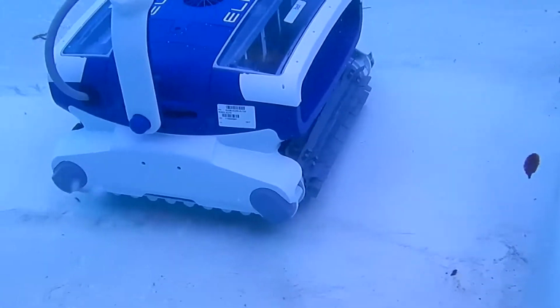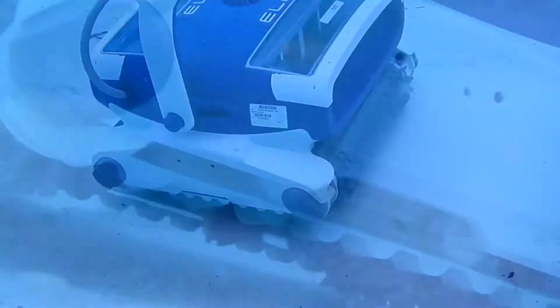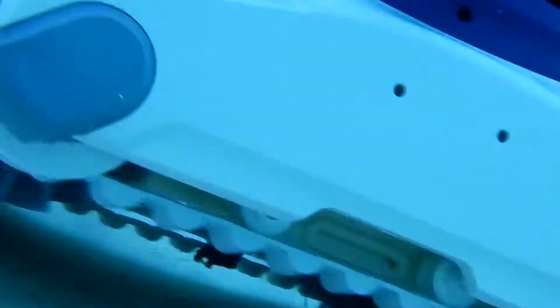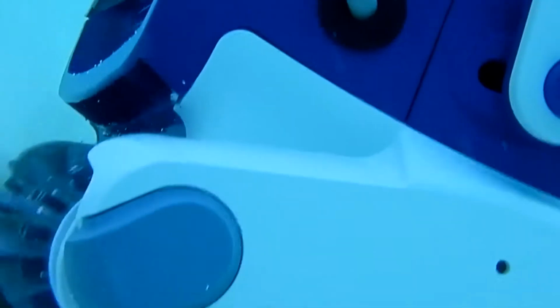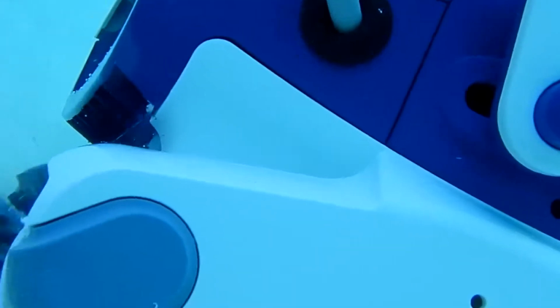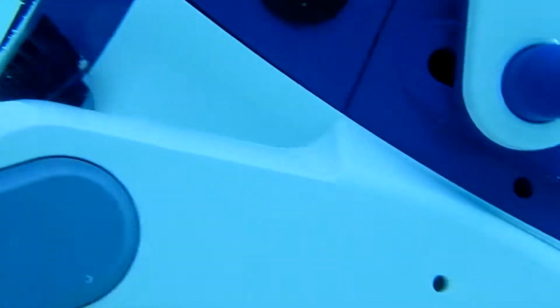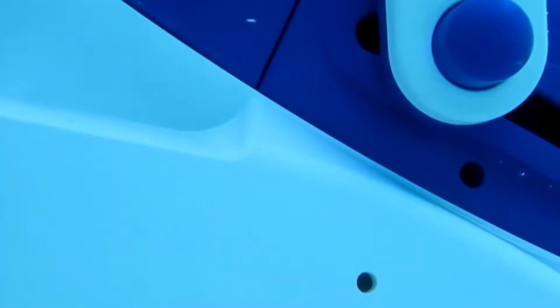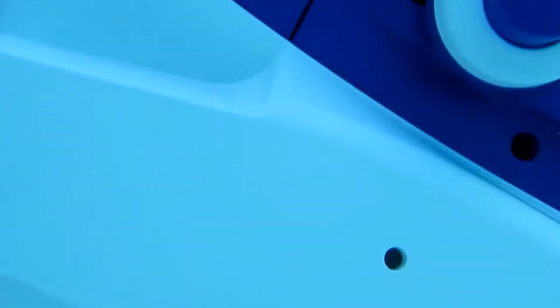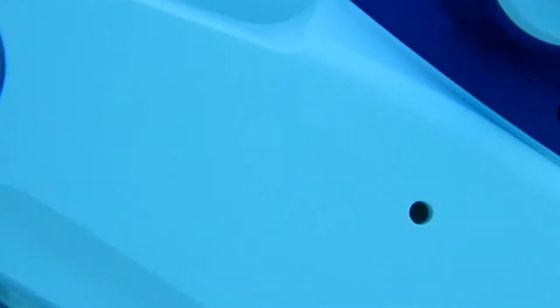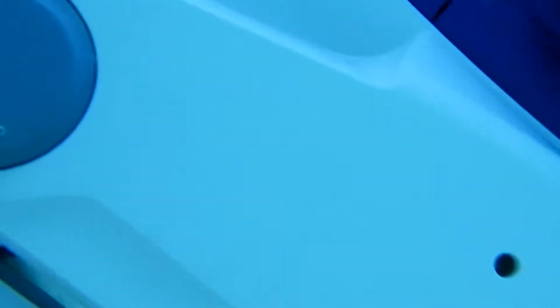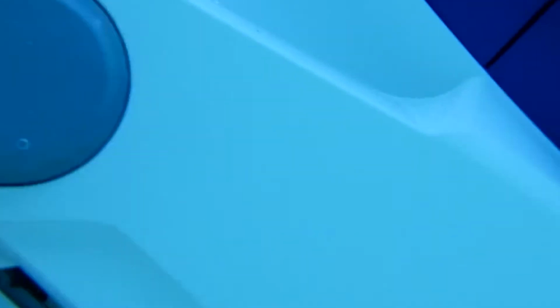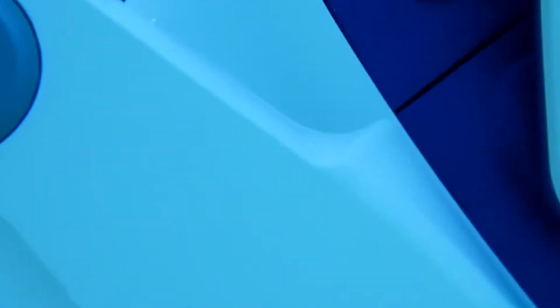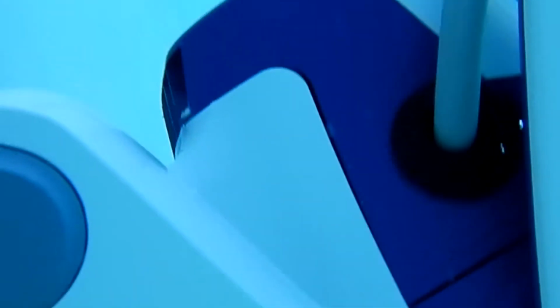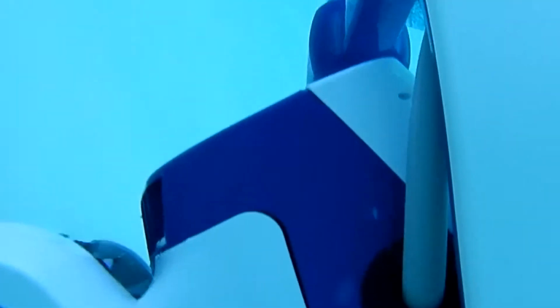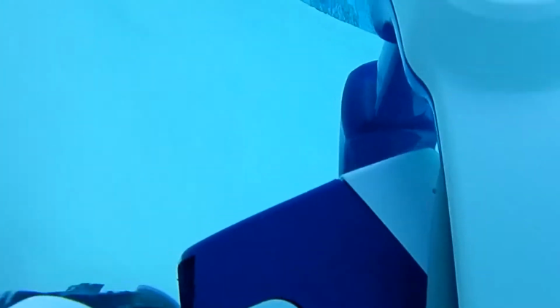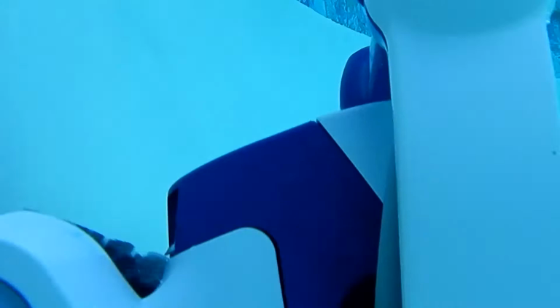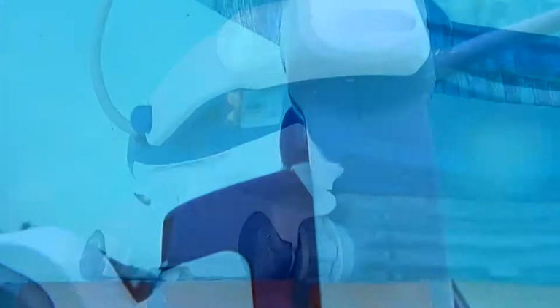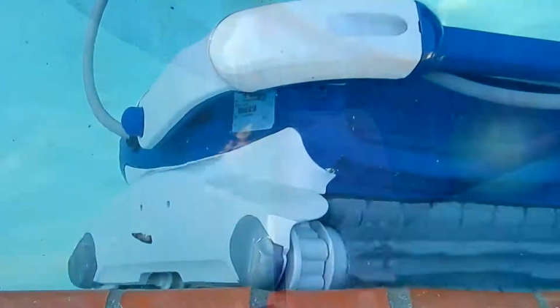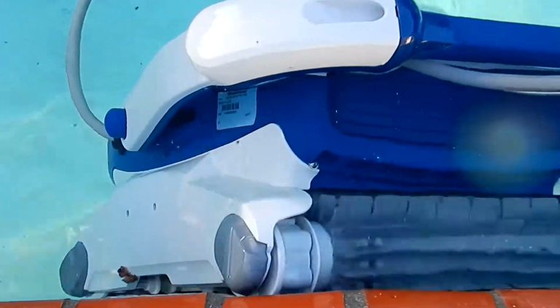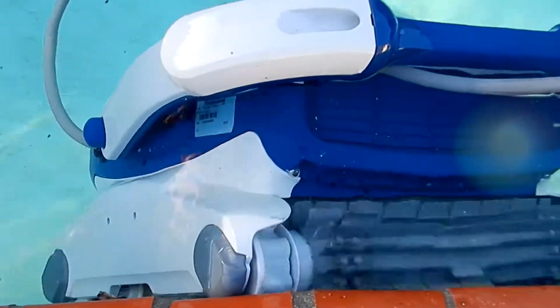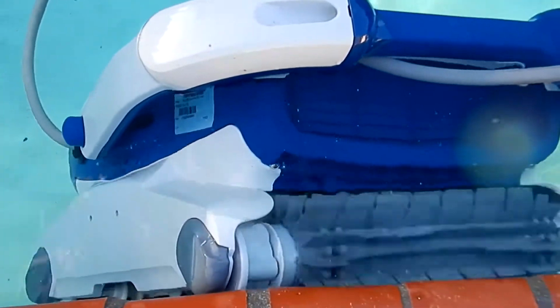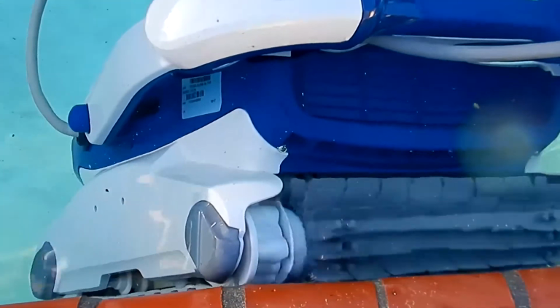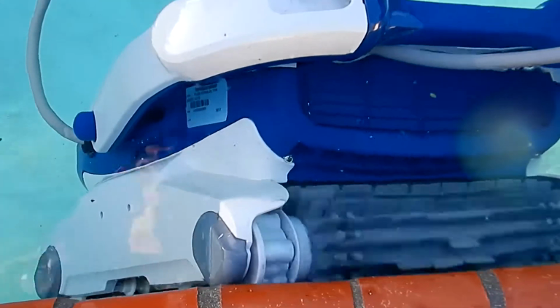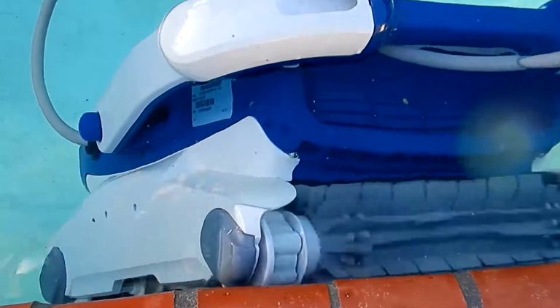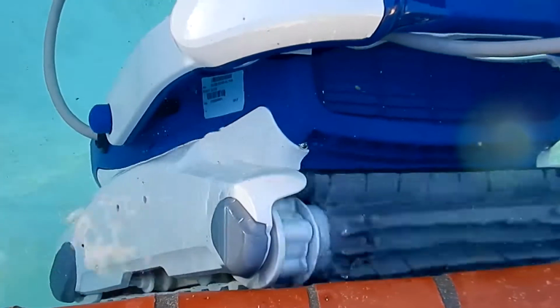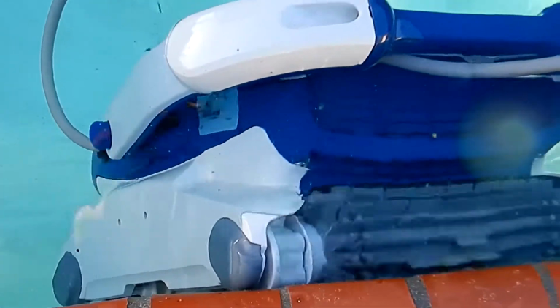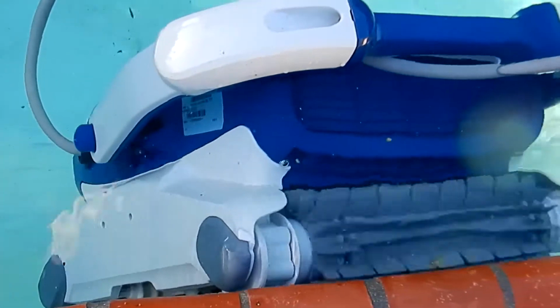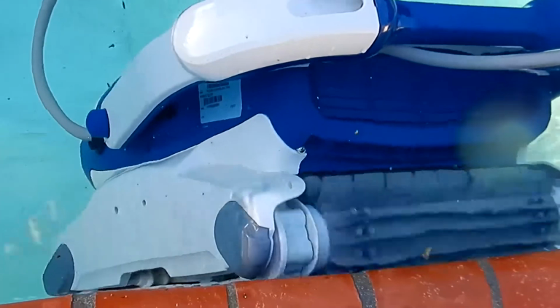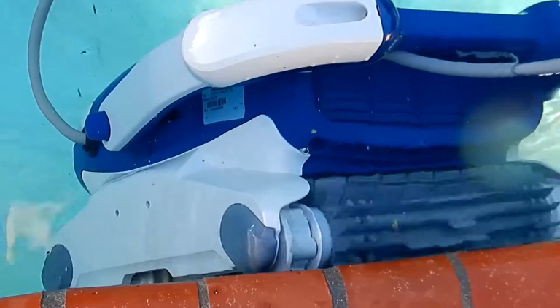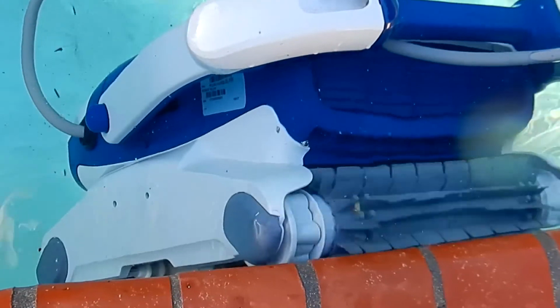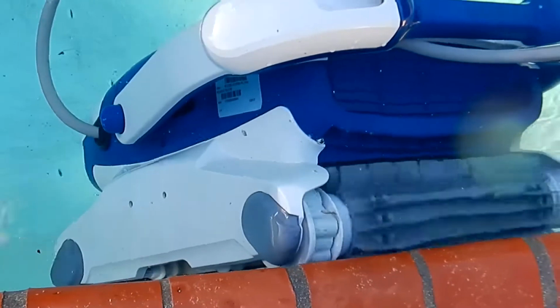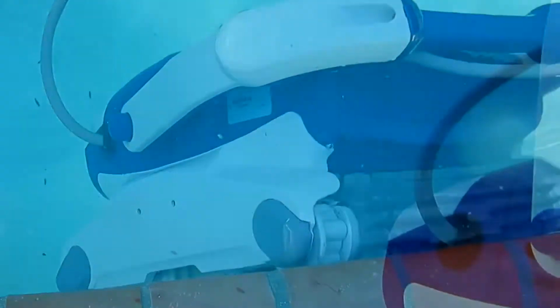The Alcabot Elite is designed for all pool surface types, and the 60 feet of cable makes it ideal for even a large pool. The Evergrip rubber tracks allow the Elite to climb your pool walls to clean the walls as well as the waterline.